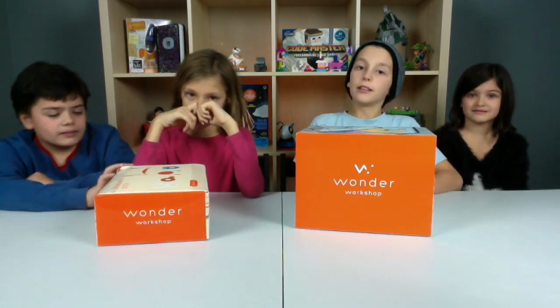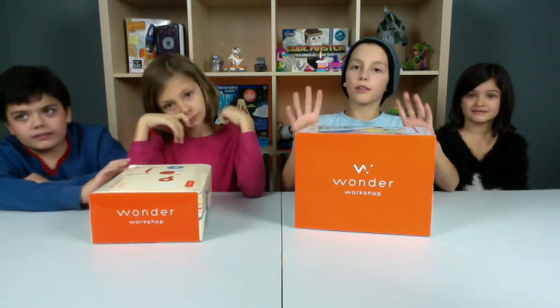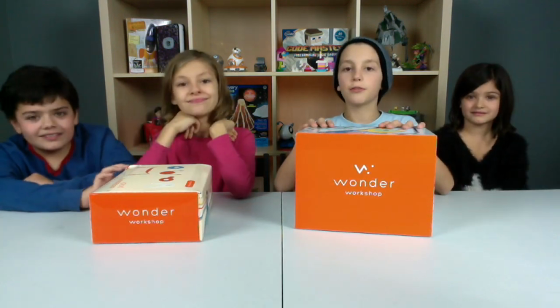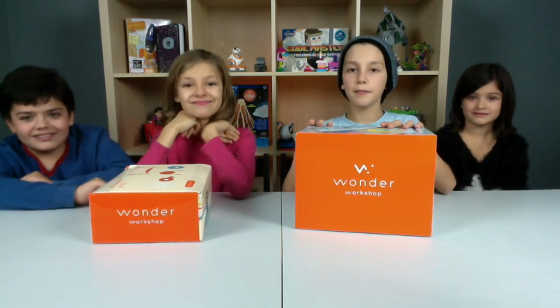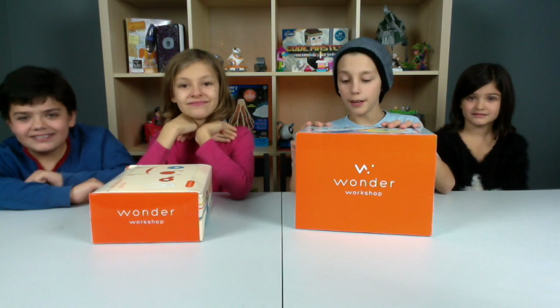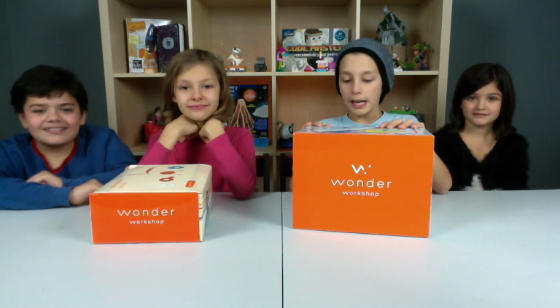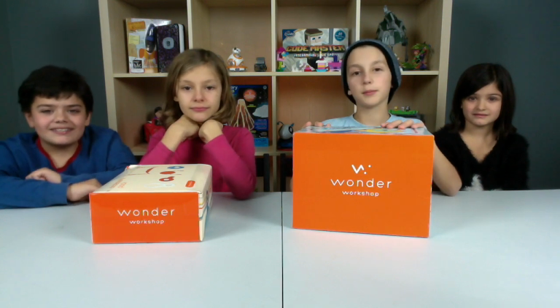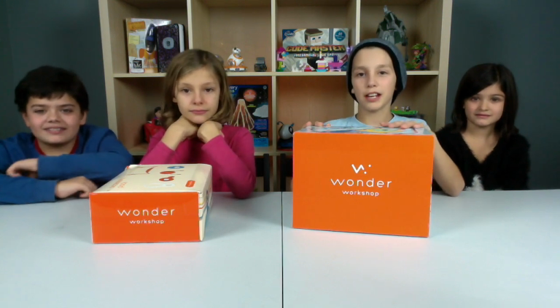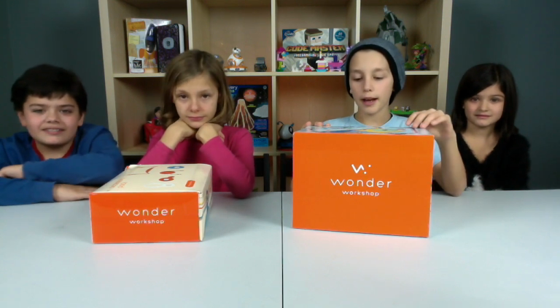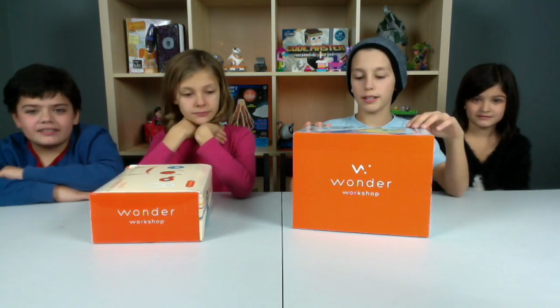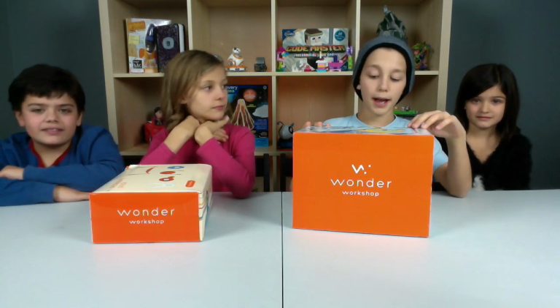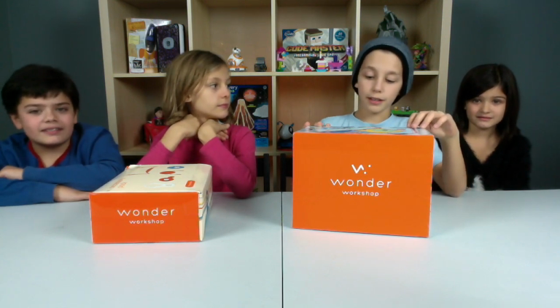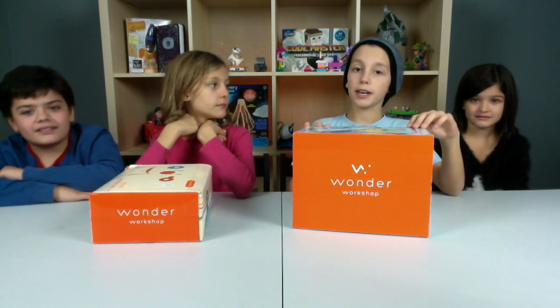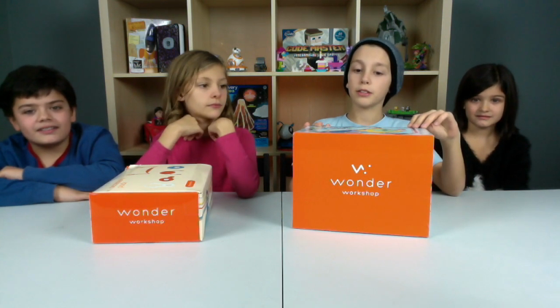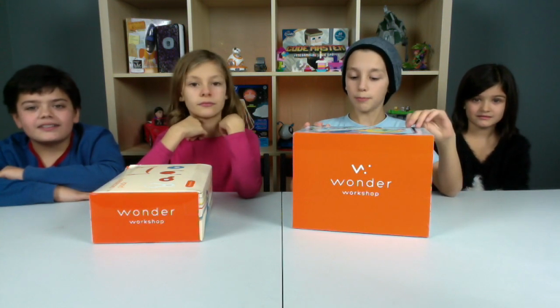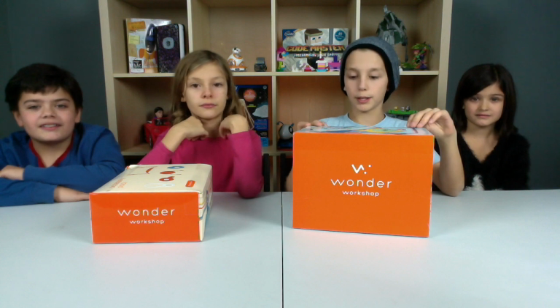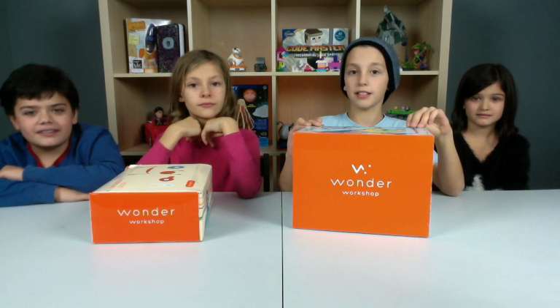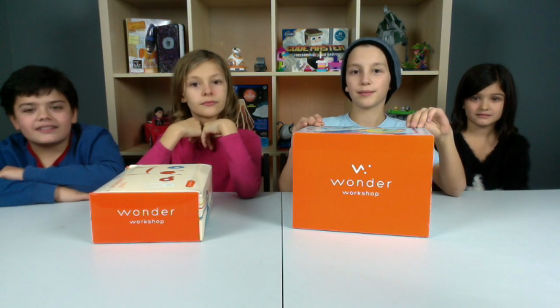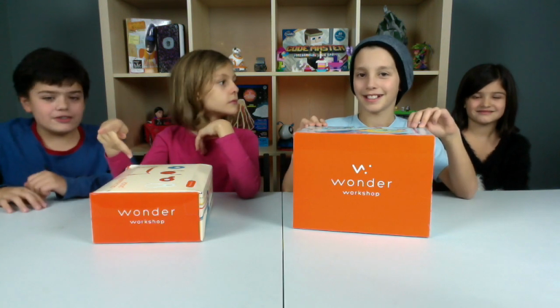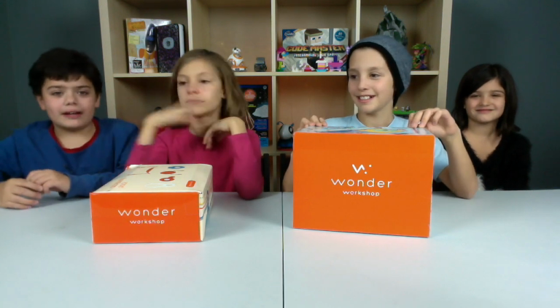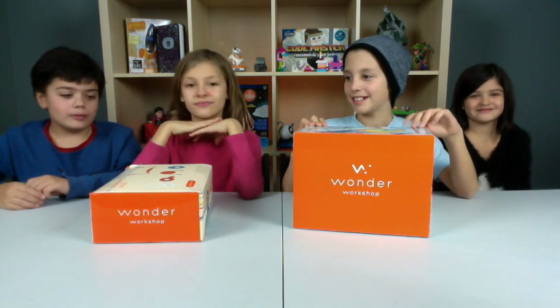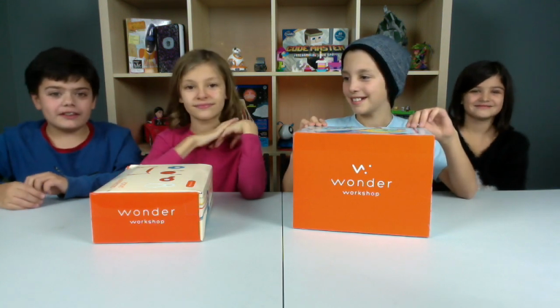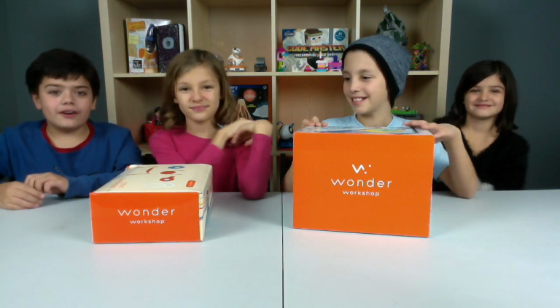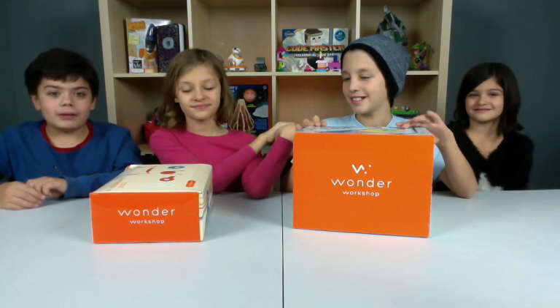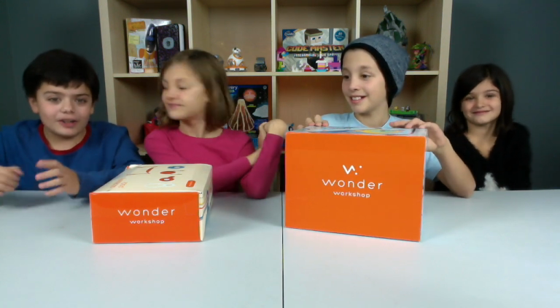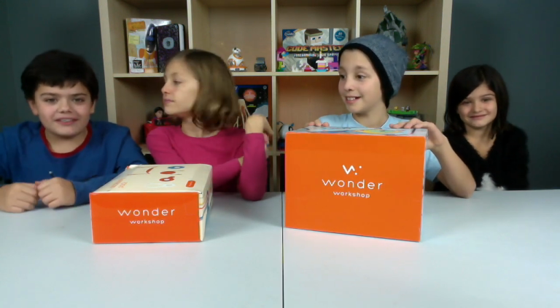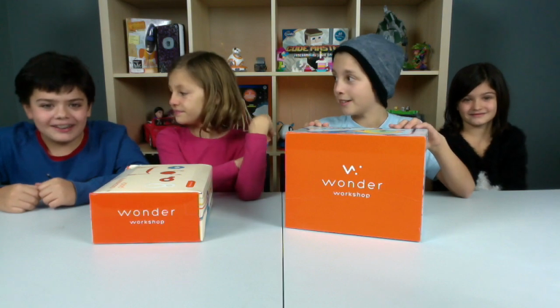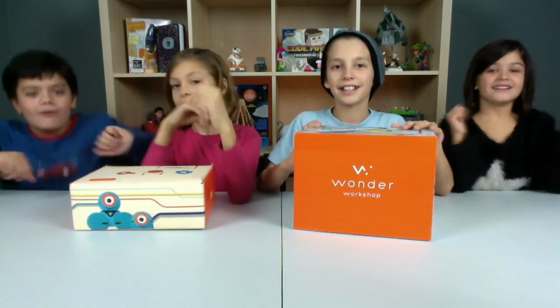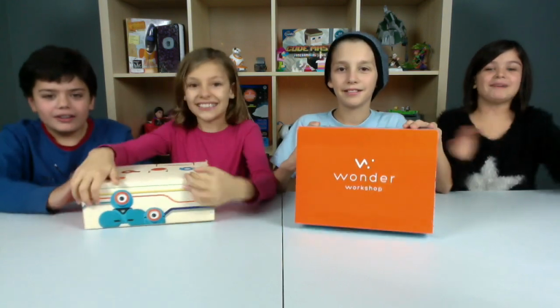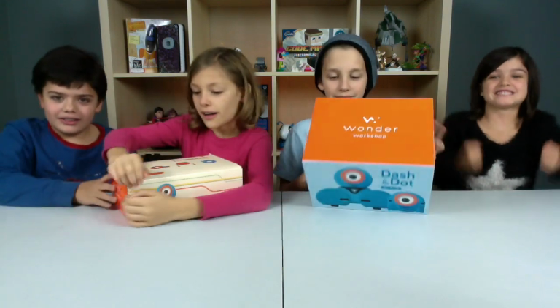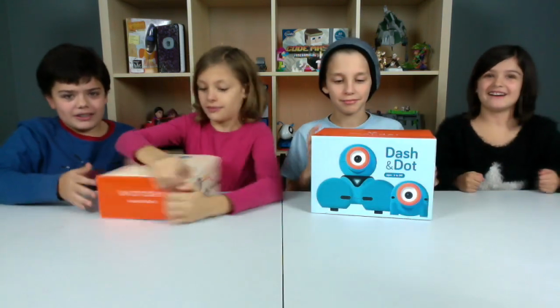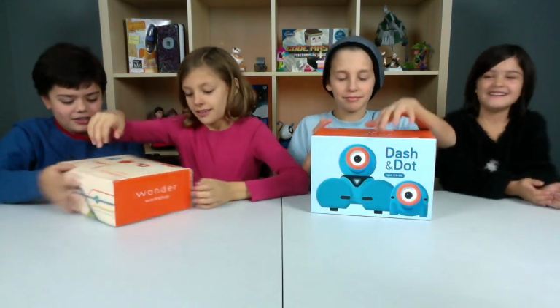This is for ages 5 to infinity, and it comes with a Dash robot, a Dot robot, a USB cable, and two building brick connectors. These two robots can do amazing things on their own, but even more amazing things together. Let's unbox this thing! Let's open these guys up!